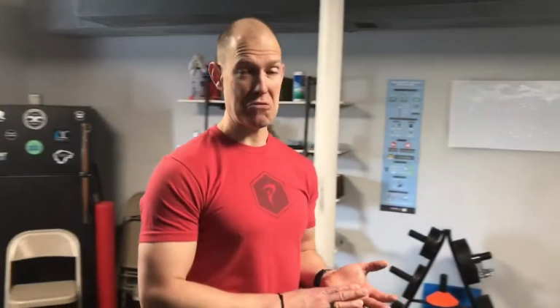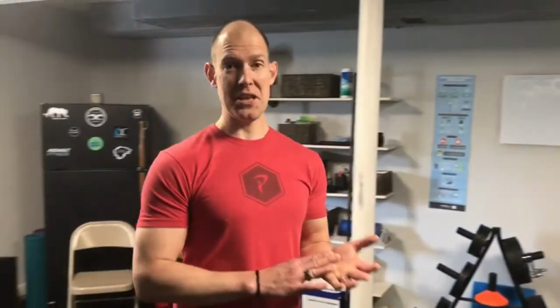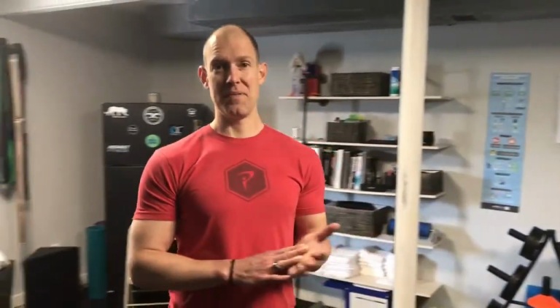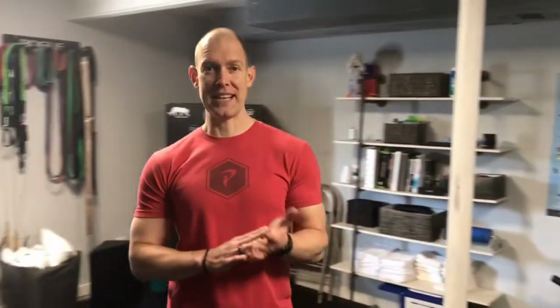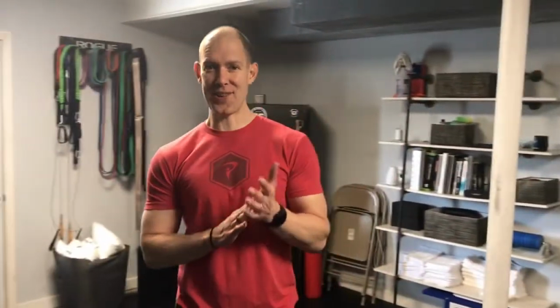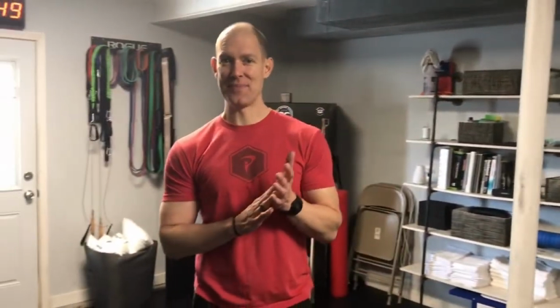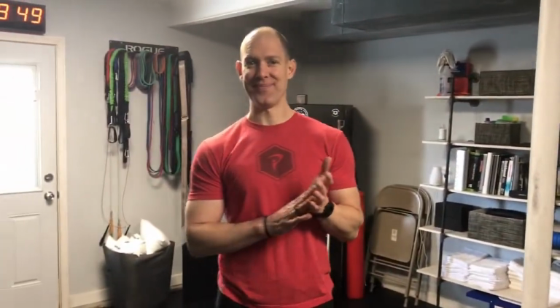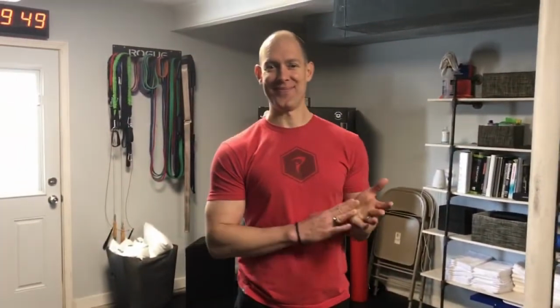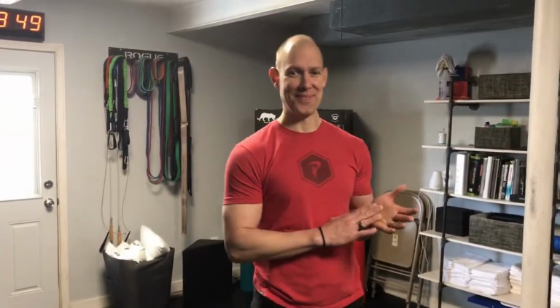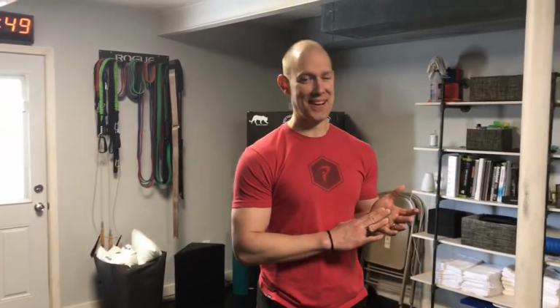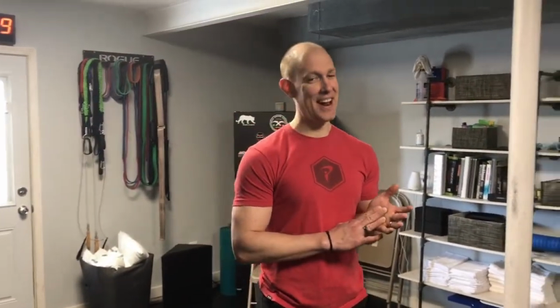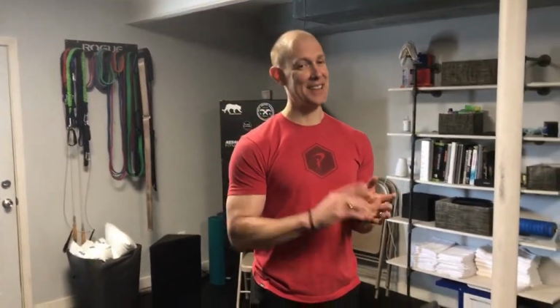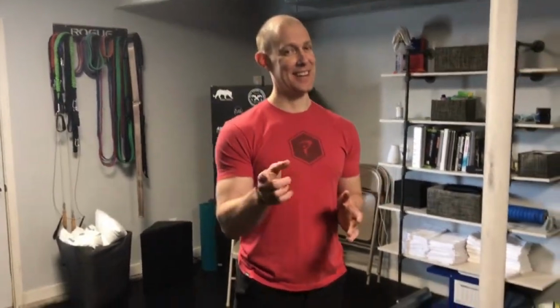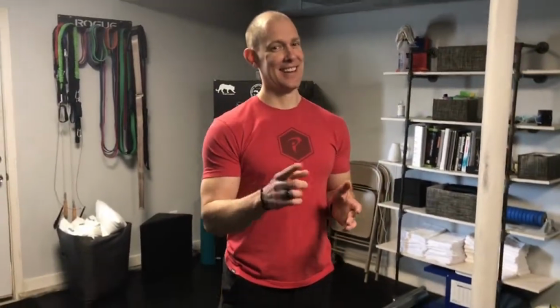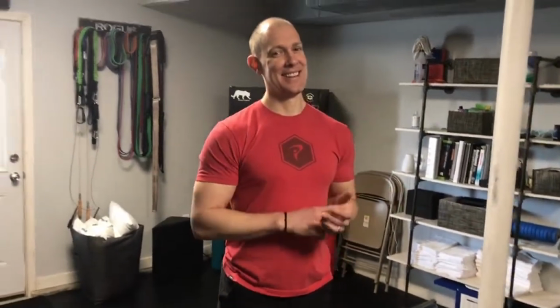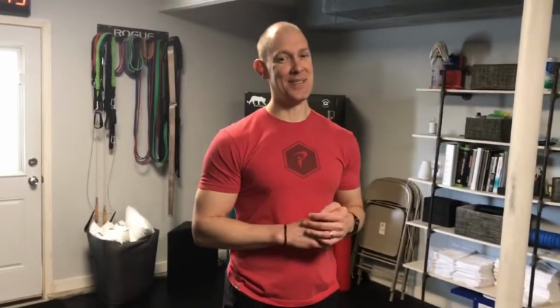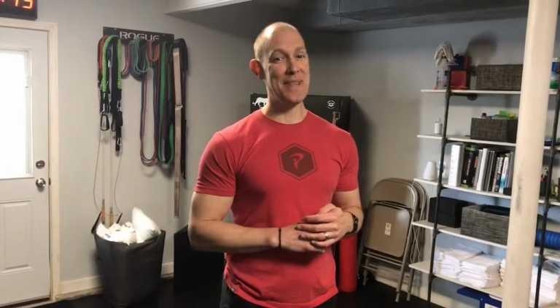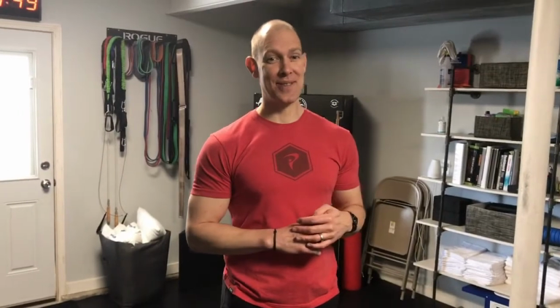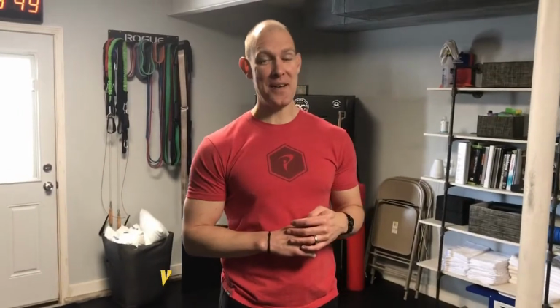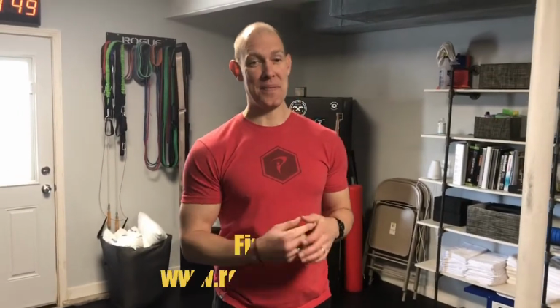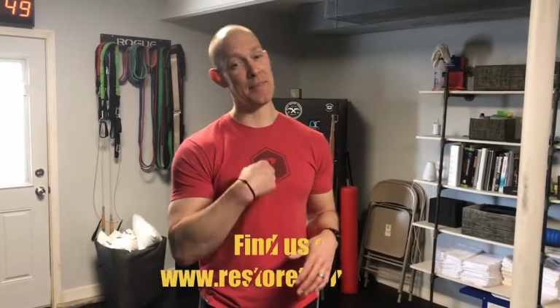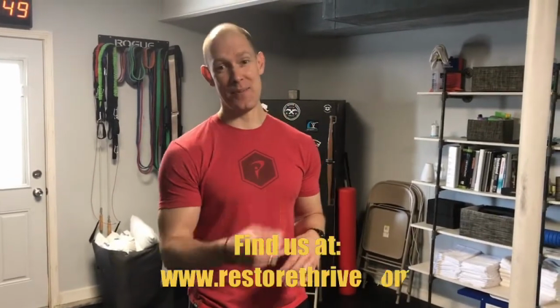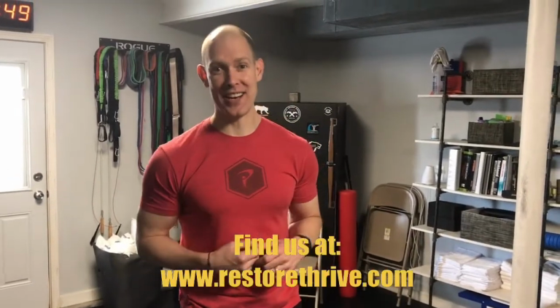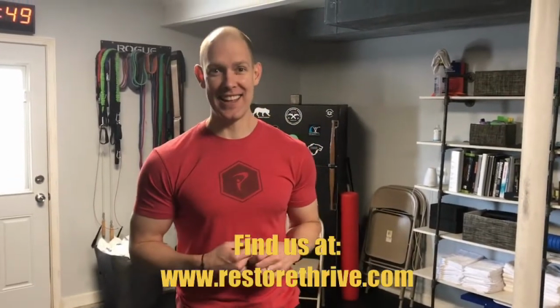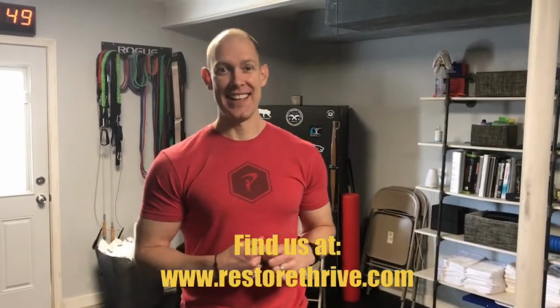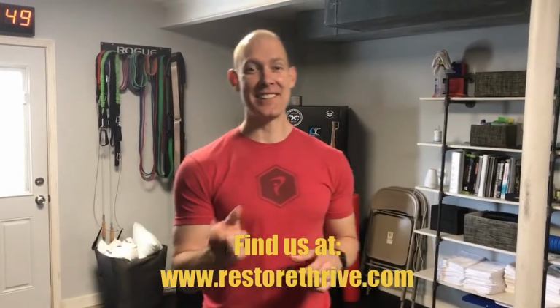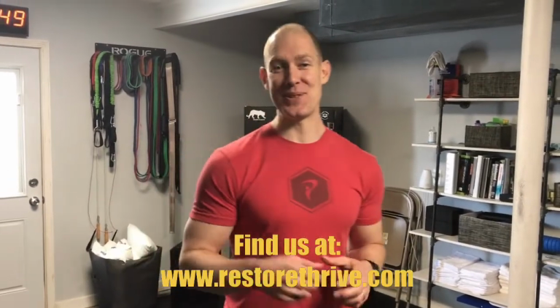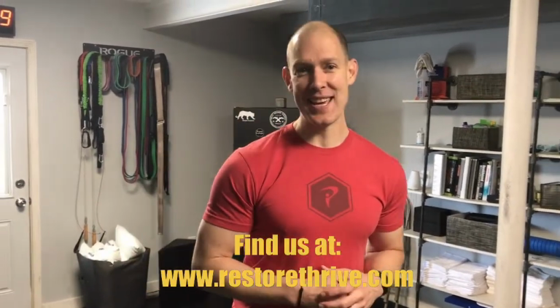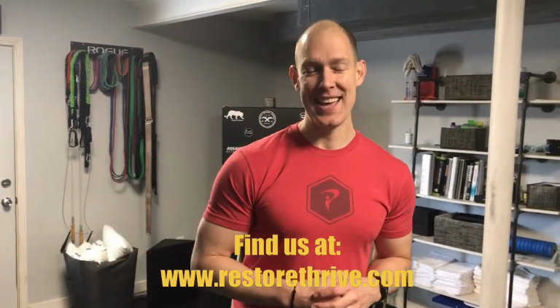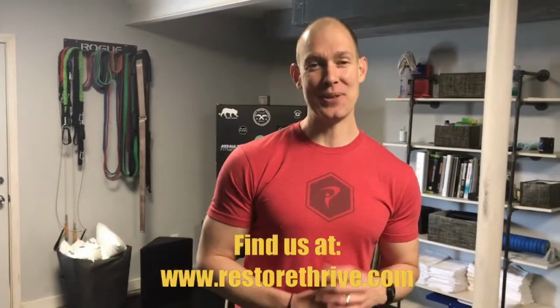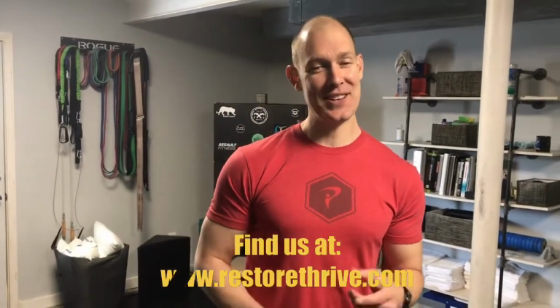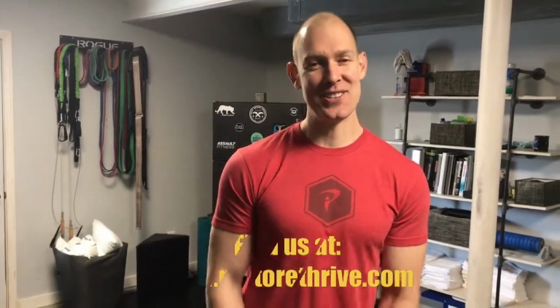Any other advice, Dr. James? No. All right, give that a try — I'm going to keep working on it. Let us know what you think and we'll talk to you again soon.